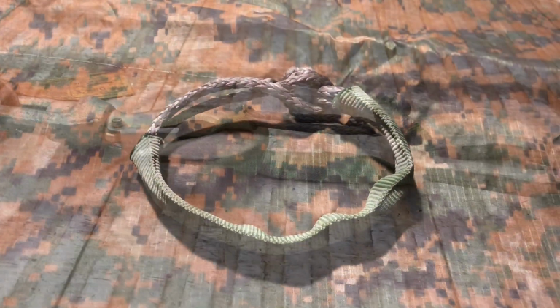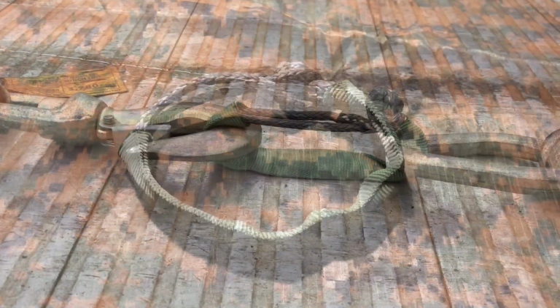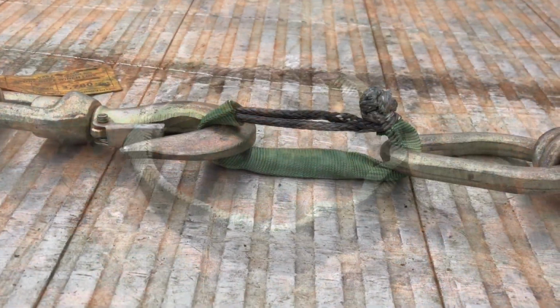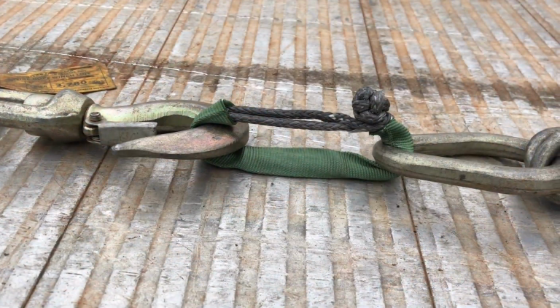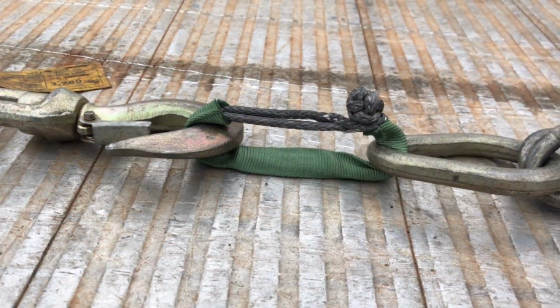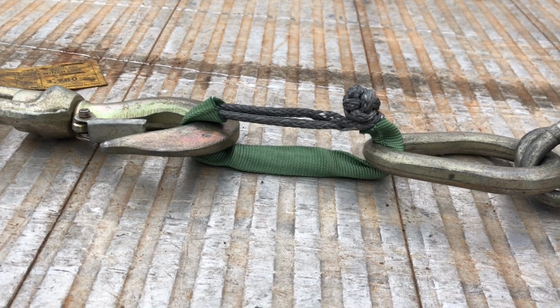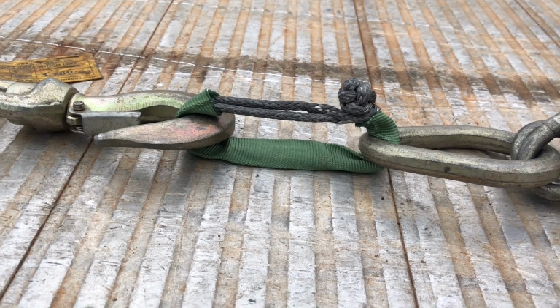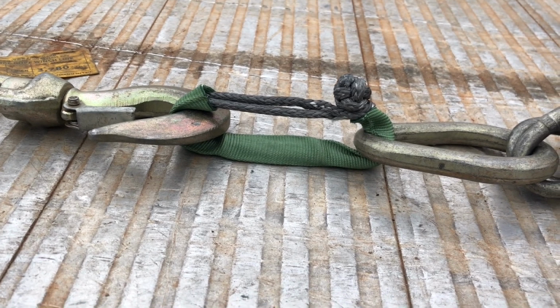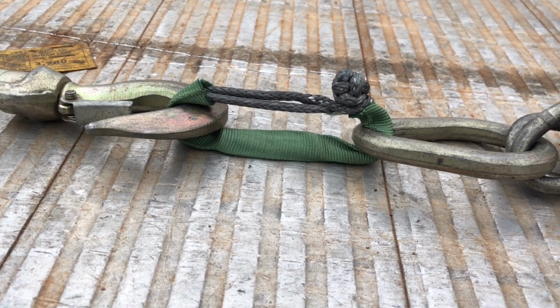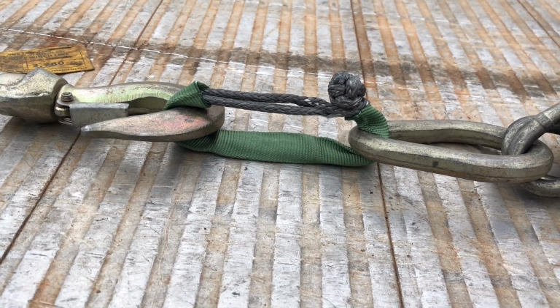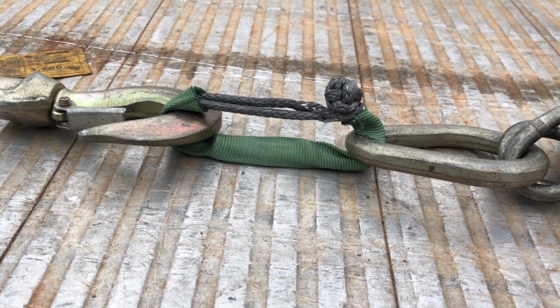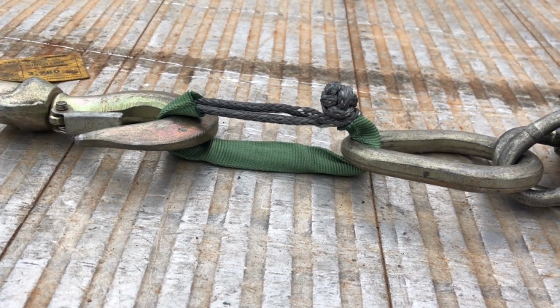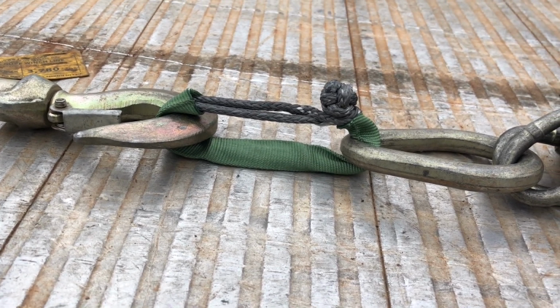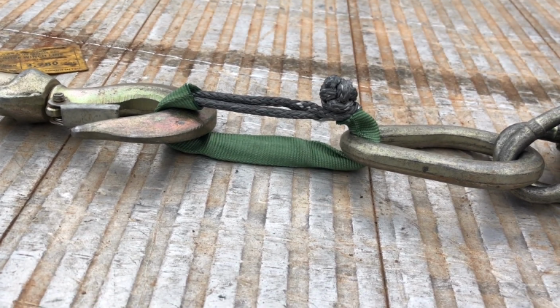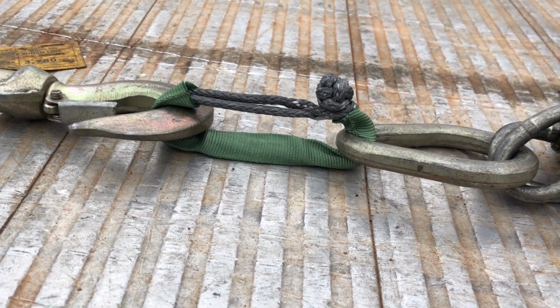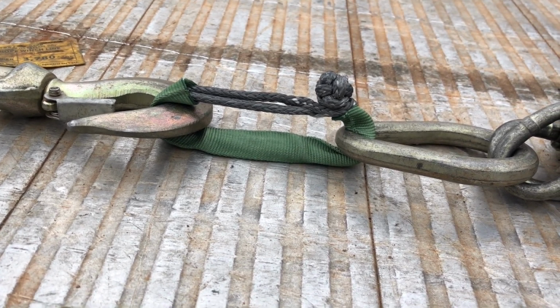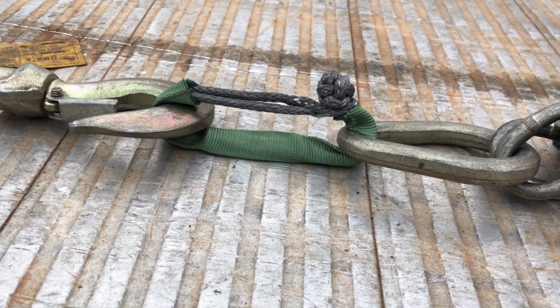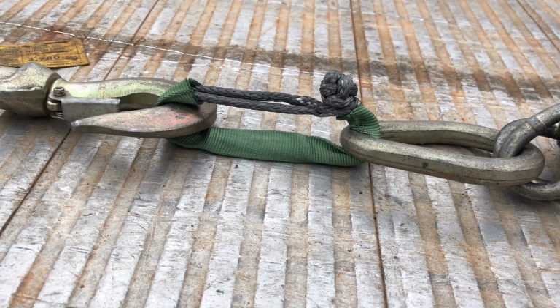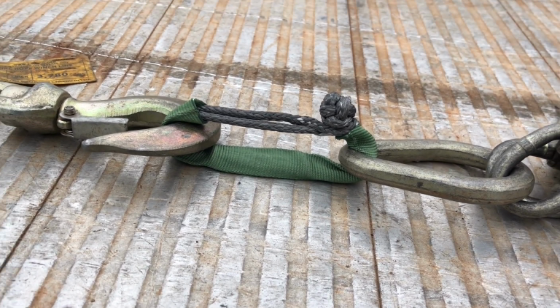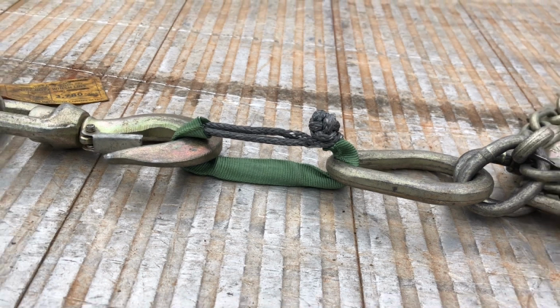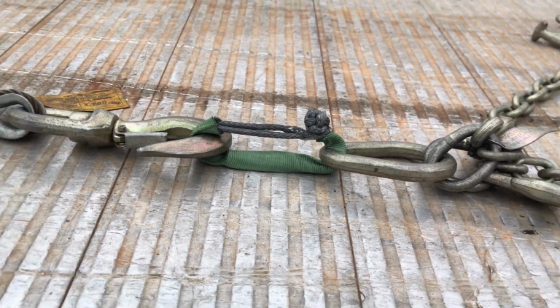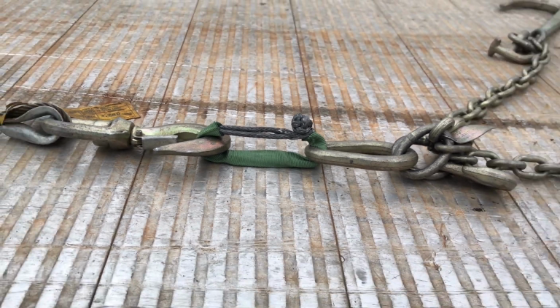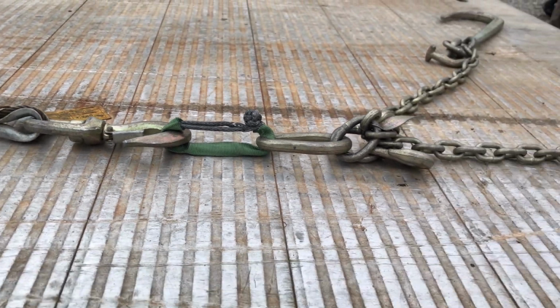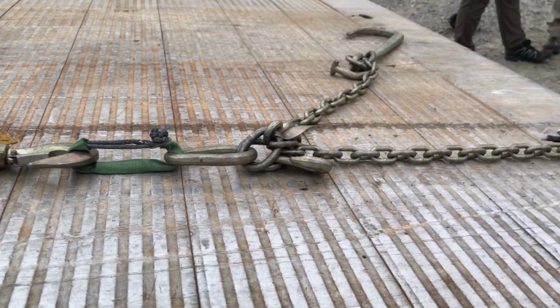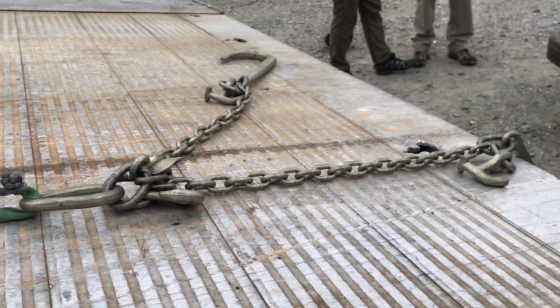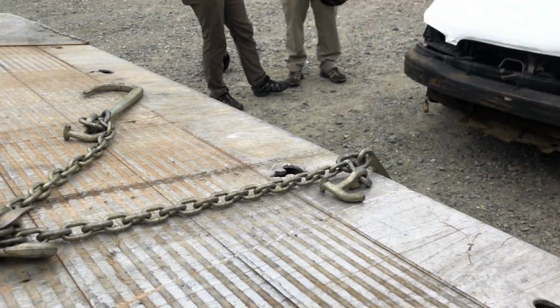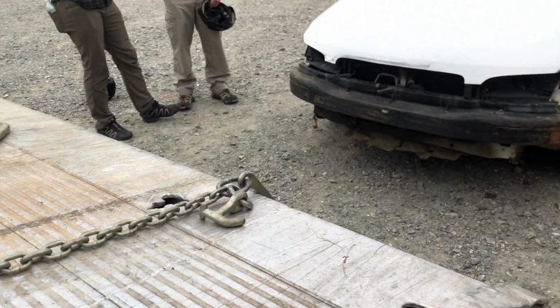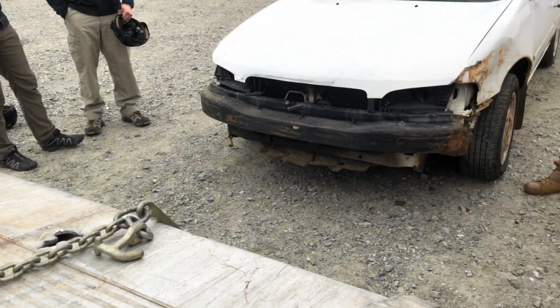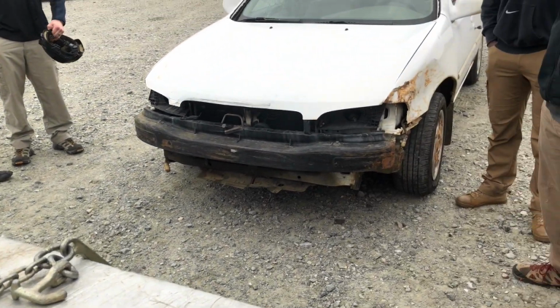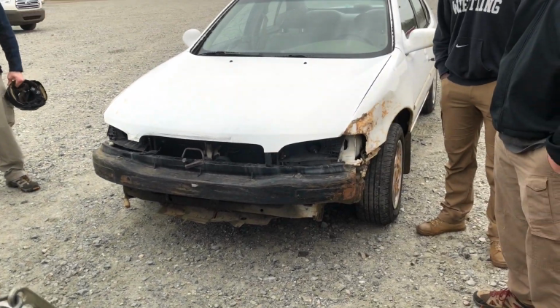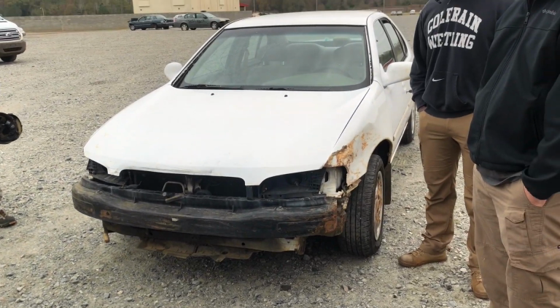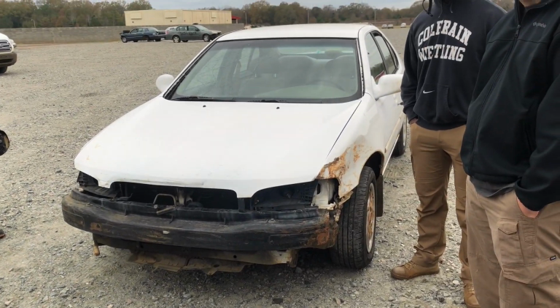This is a quarter inch Dyneema with just a nylon sheath over it, made into a soft shackle. We're going to try it on a tow truck and see if it will pull that vehicle right there.